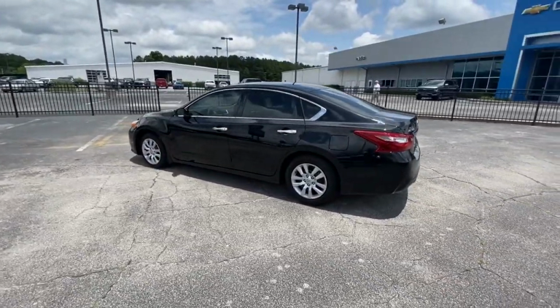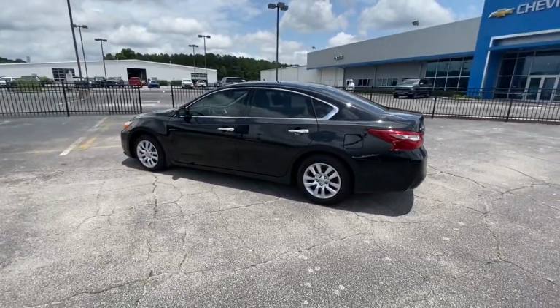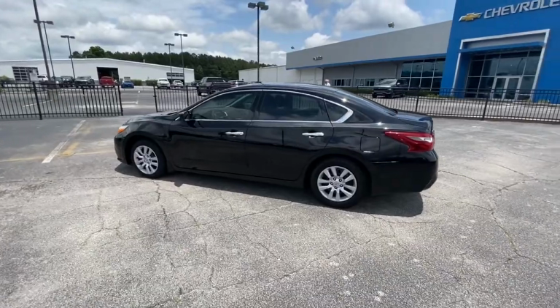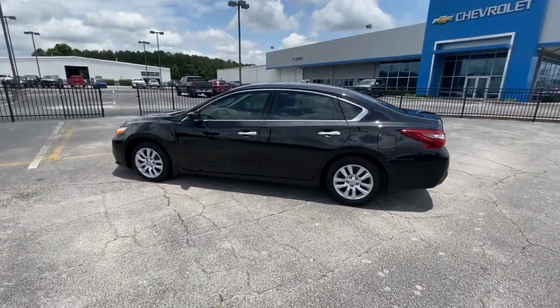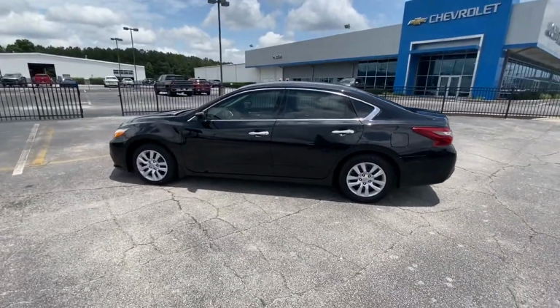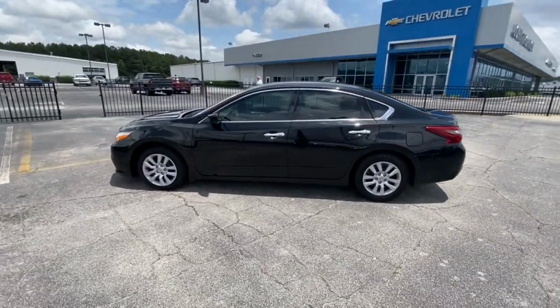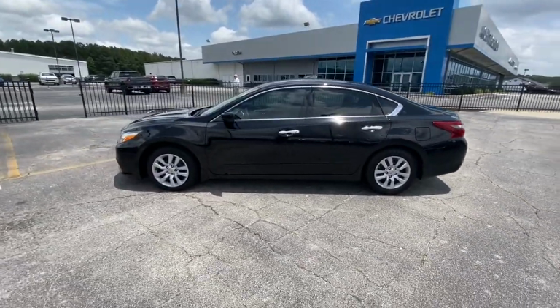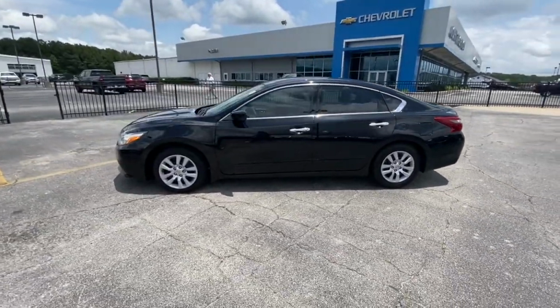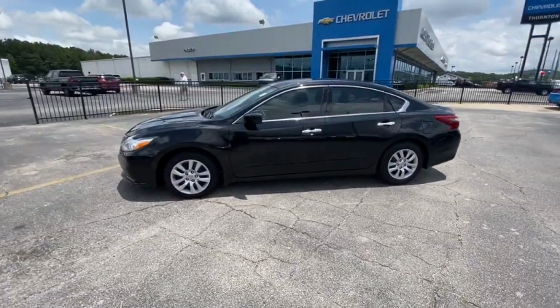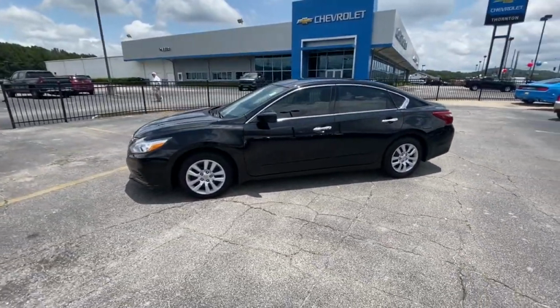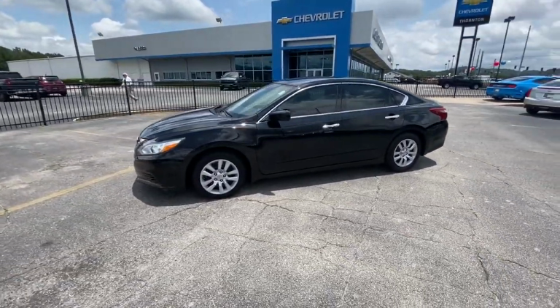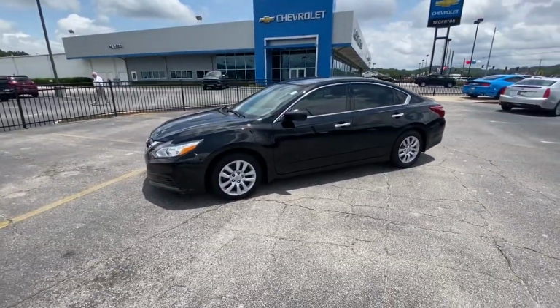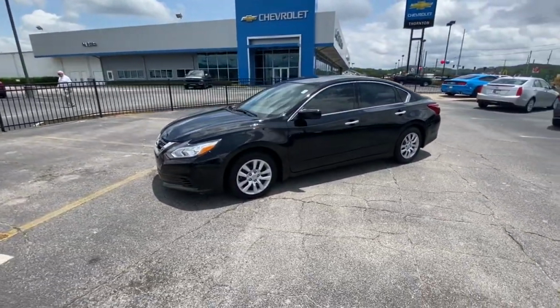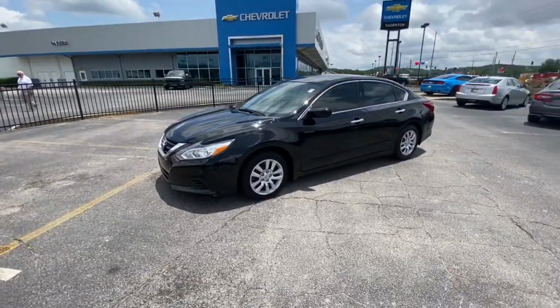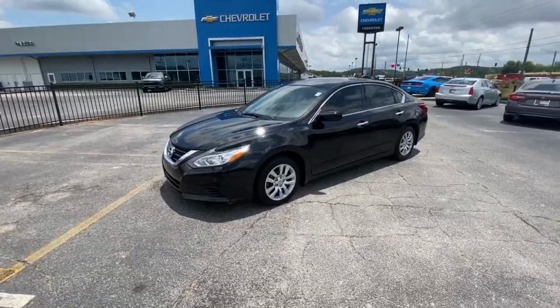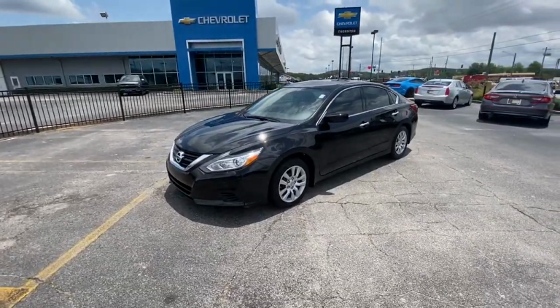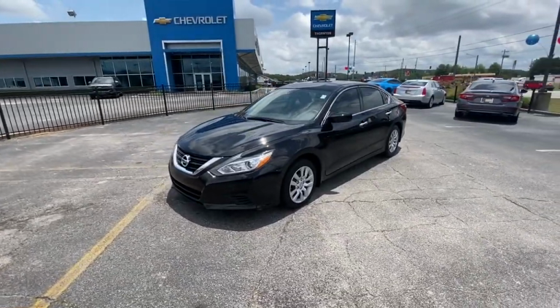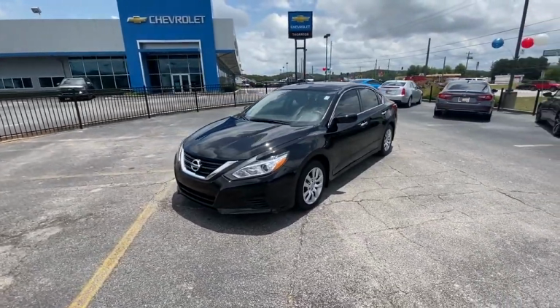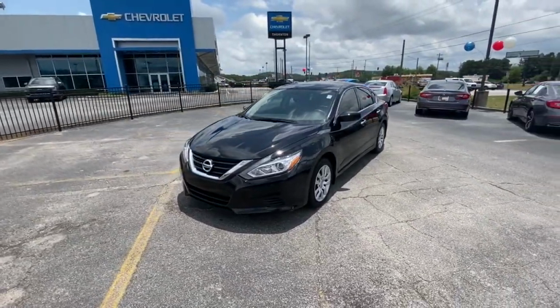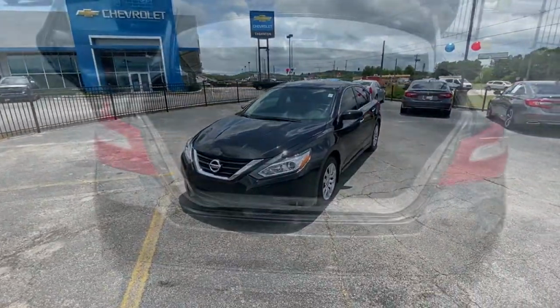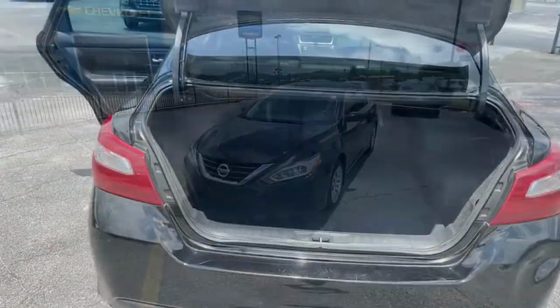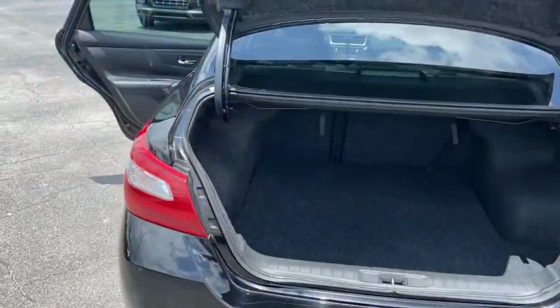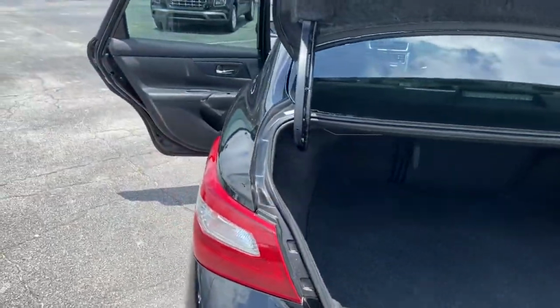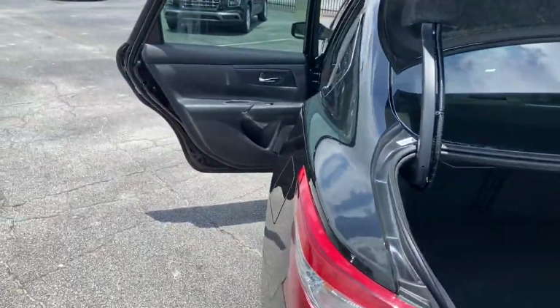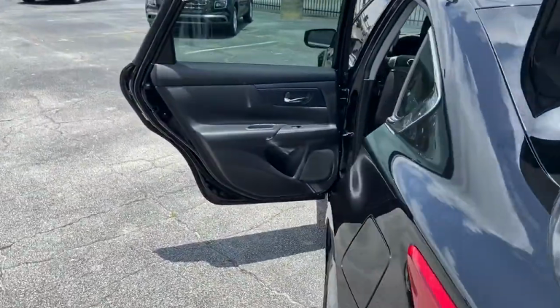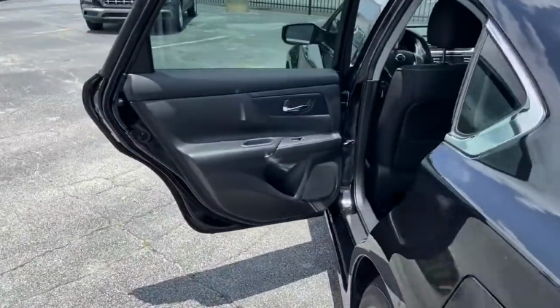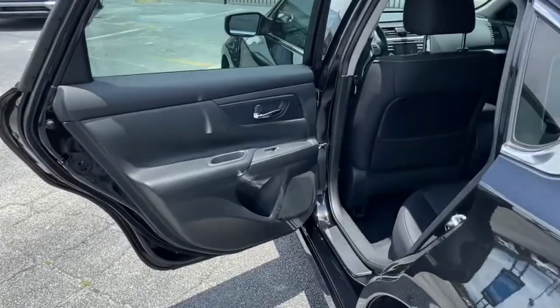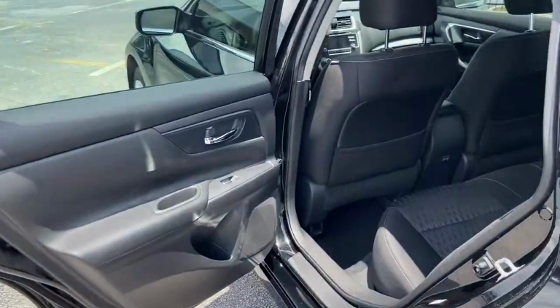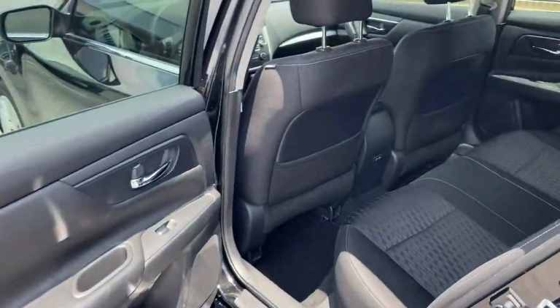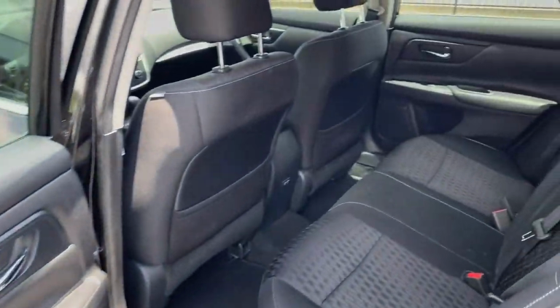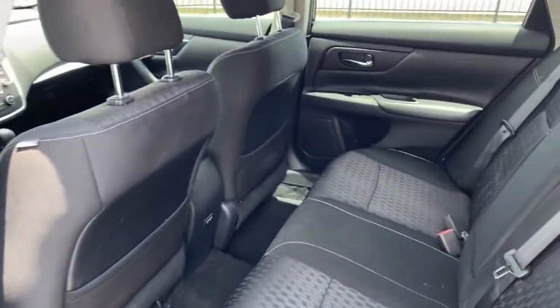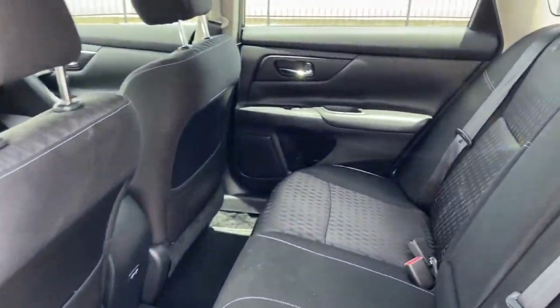These are just some of the great options this vehicle comes with: remote engine start, electronic stability control, trip computer, bucket seats, power windows, four-wheel disc brakes, and power steering.